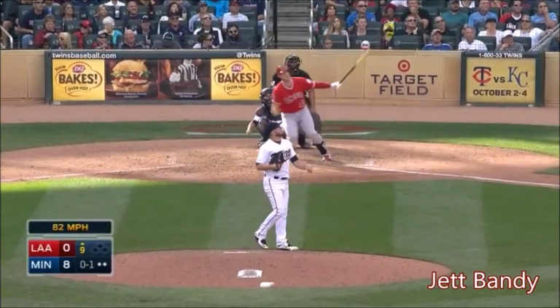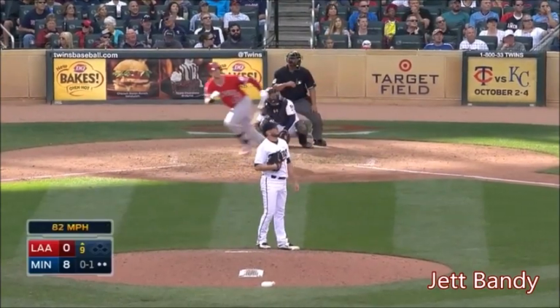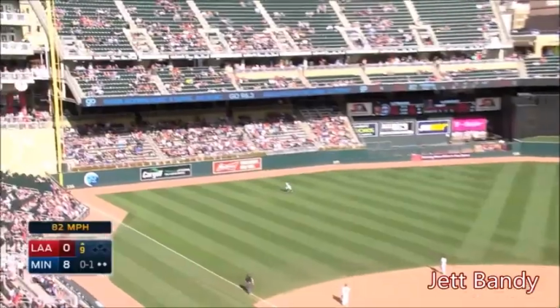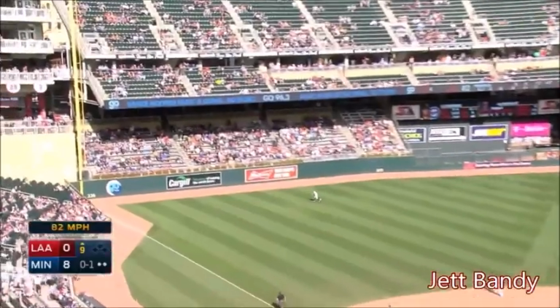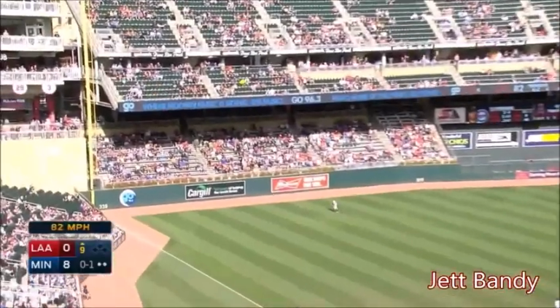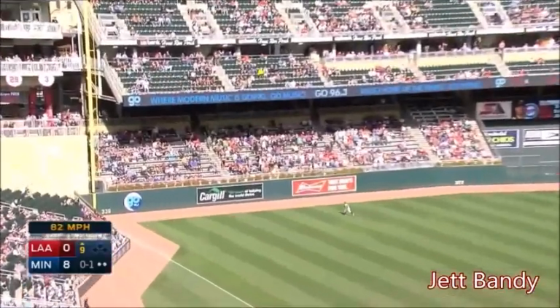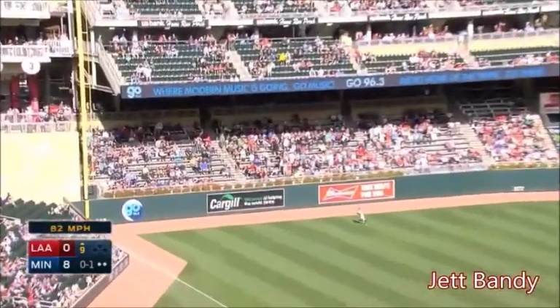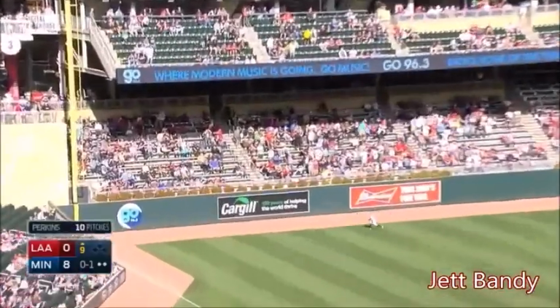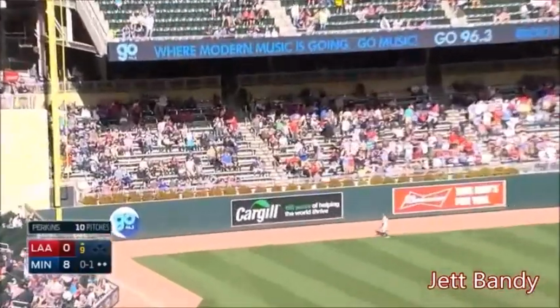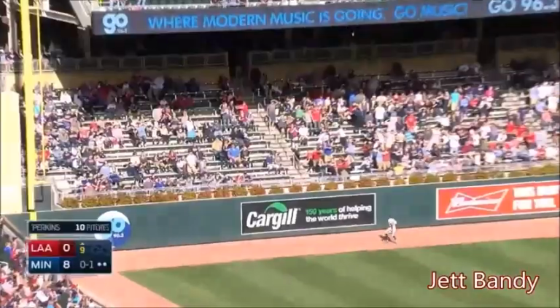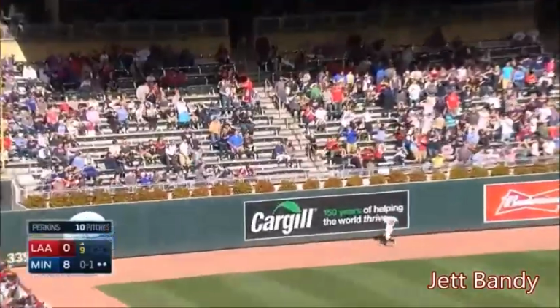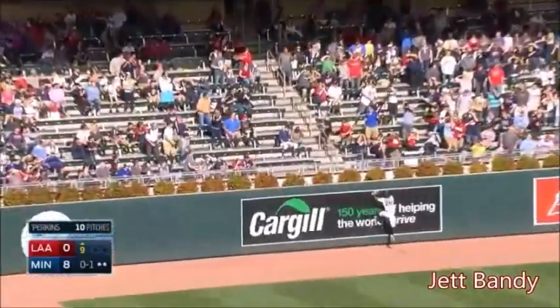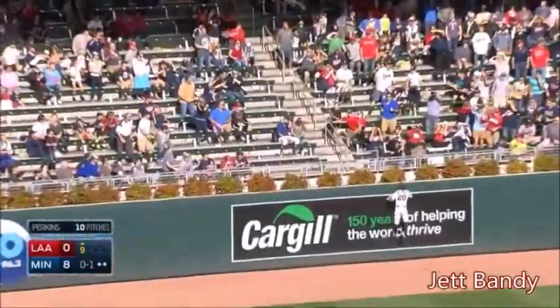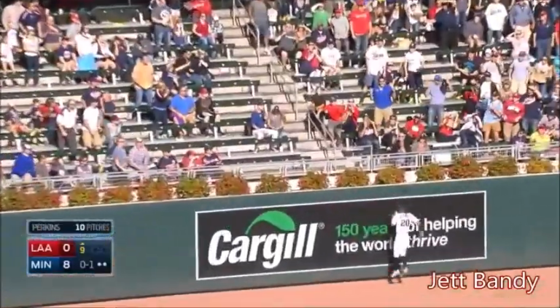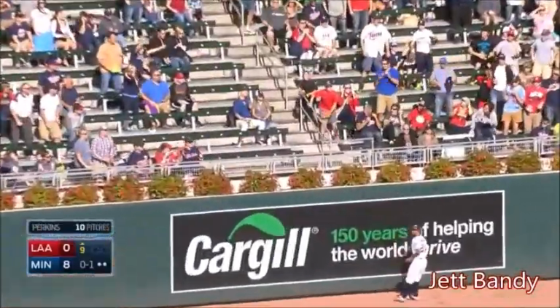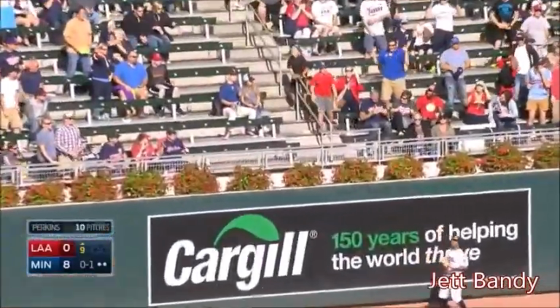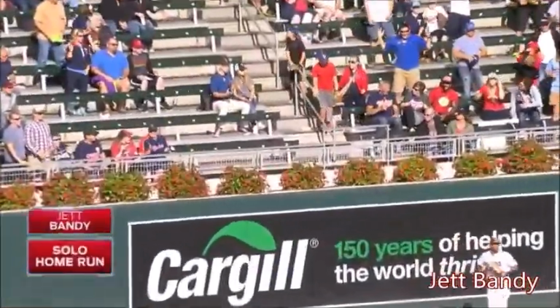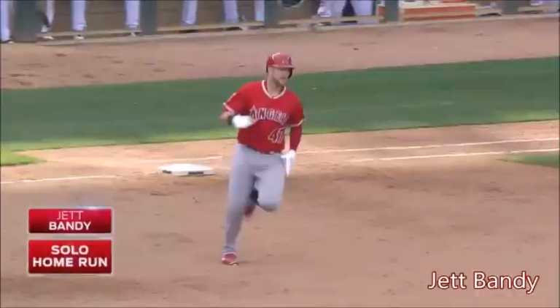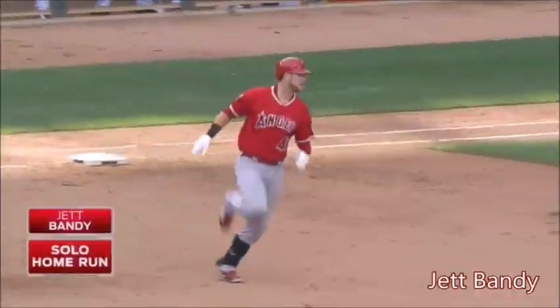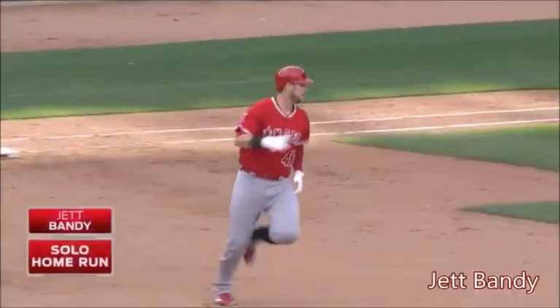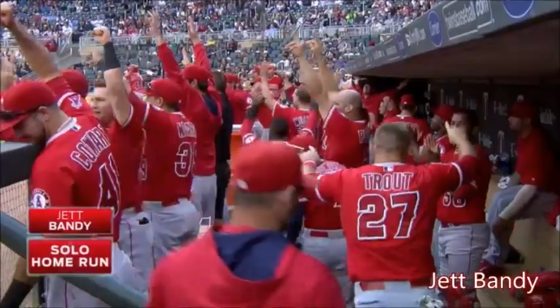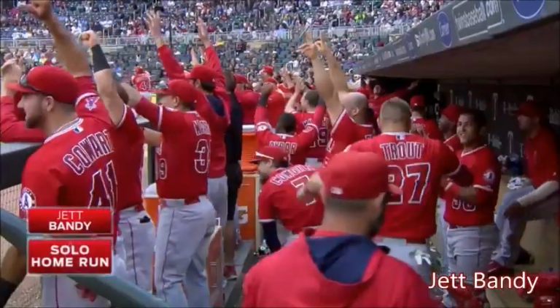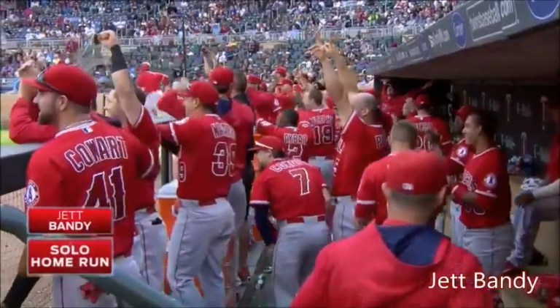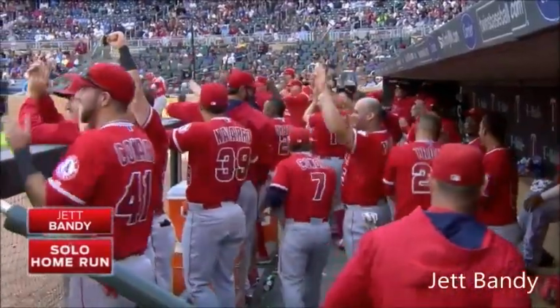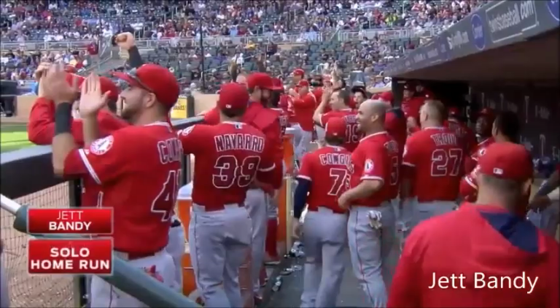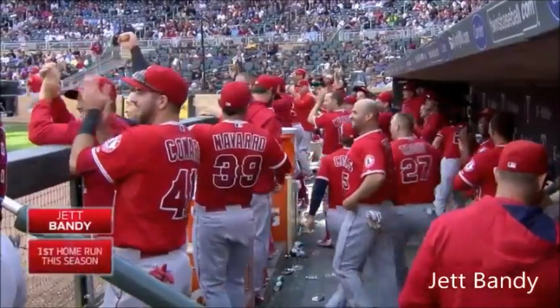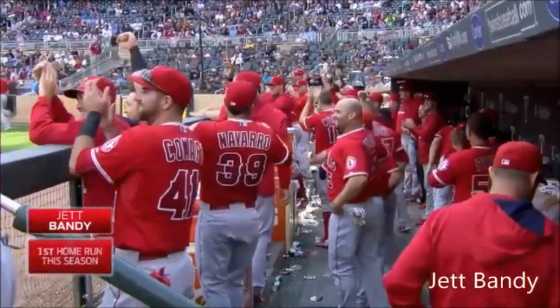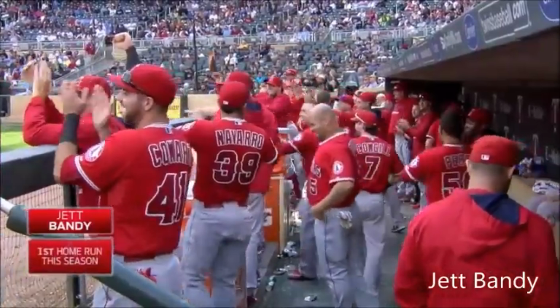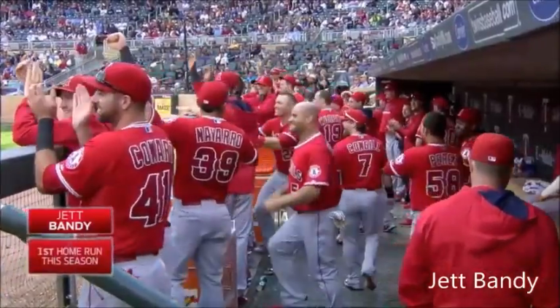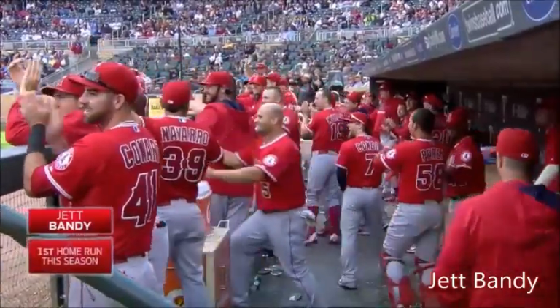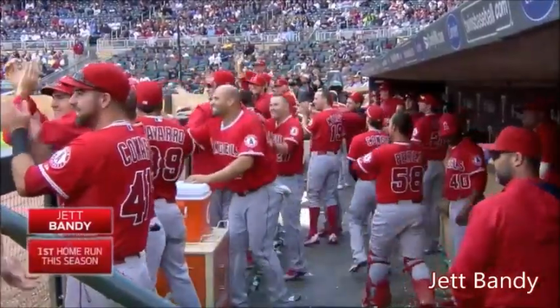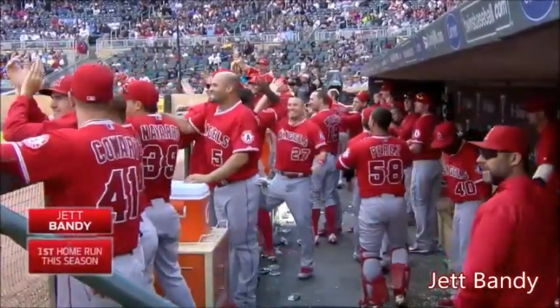Hits this one out toward left field, hit pretty well. Chasing Rosario back at the wall. That's gone! A big fly for Jet Band — first big league hit is a home run. That's awesome.